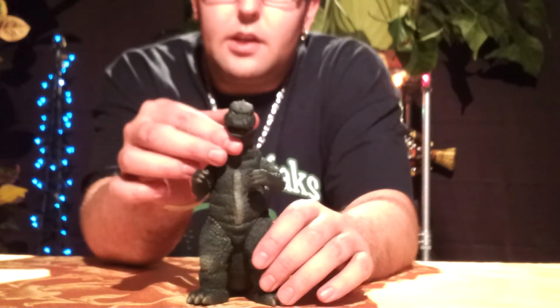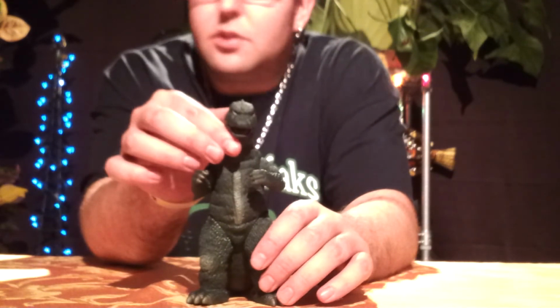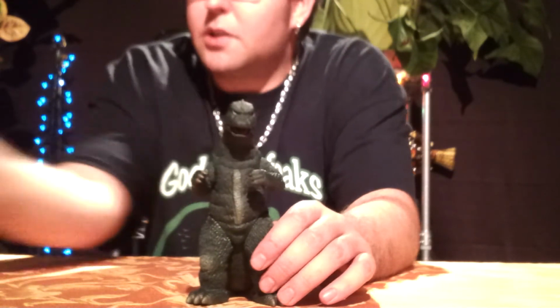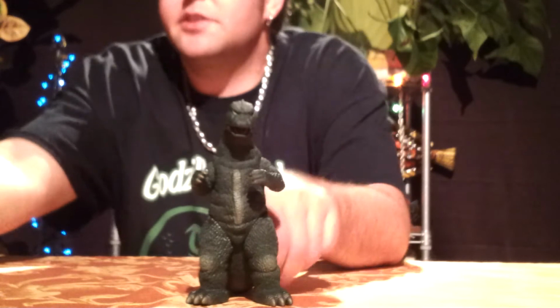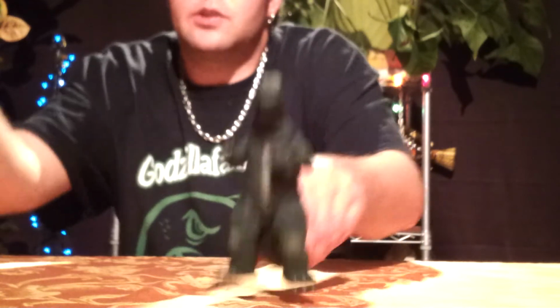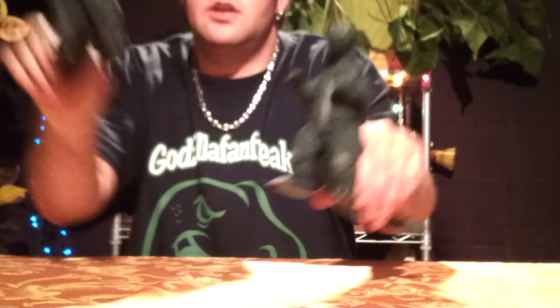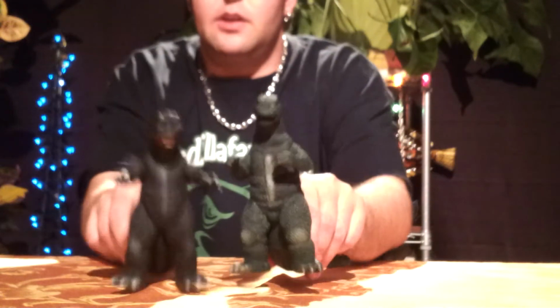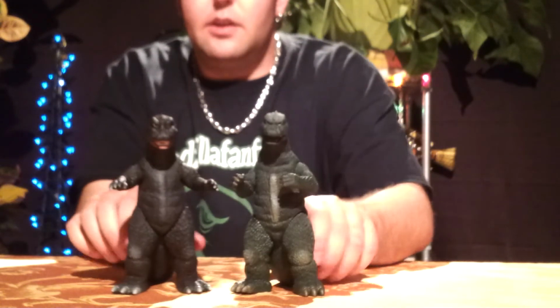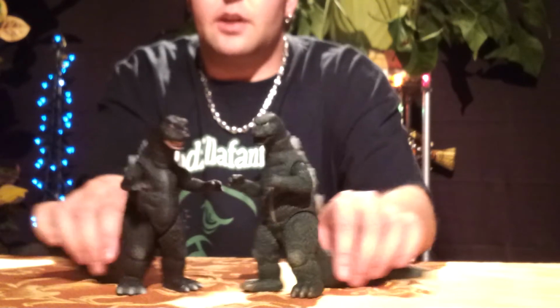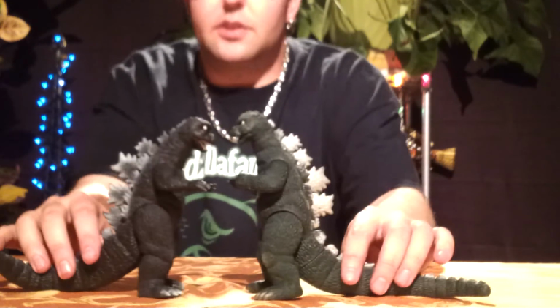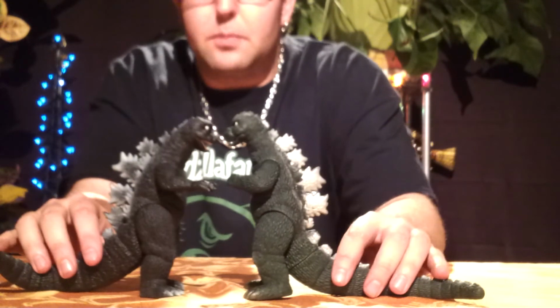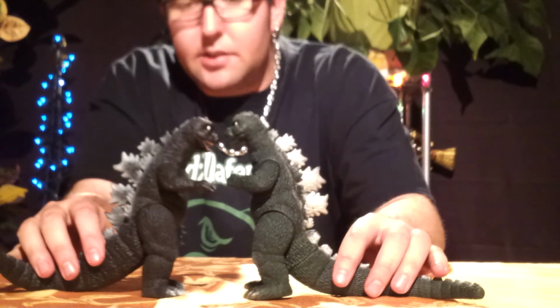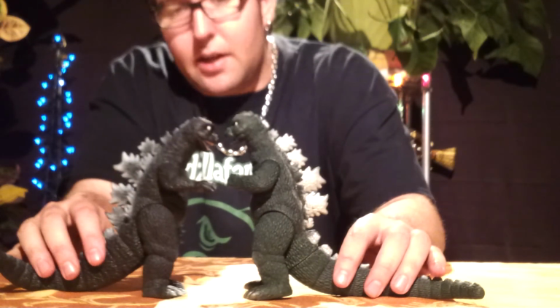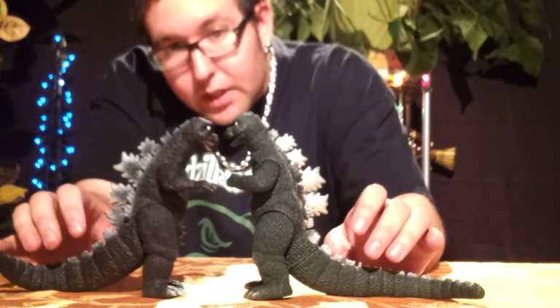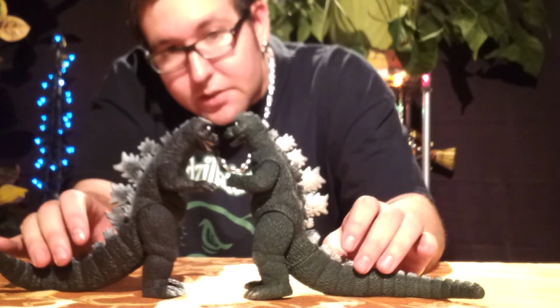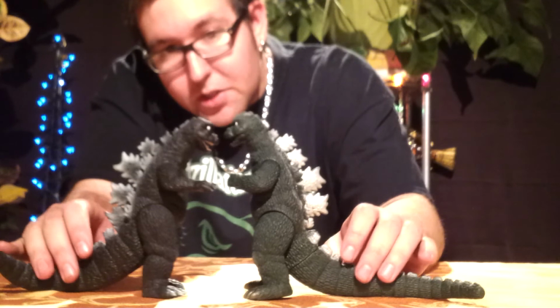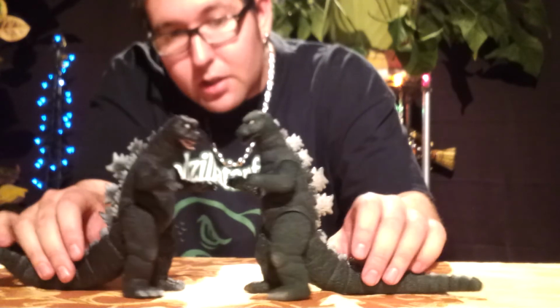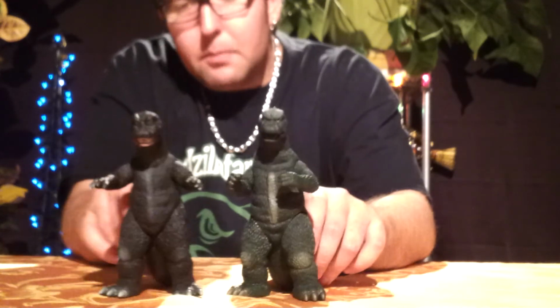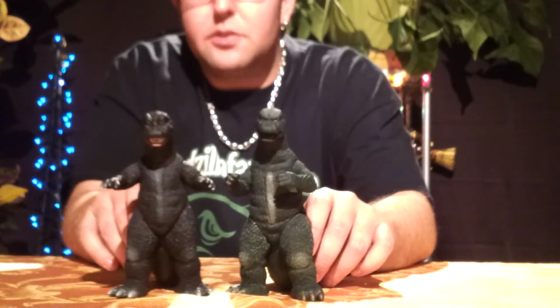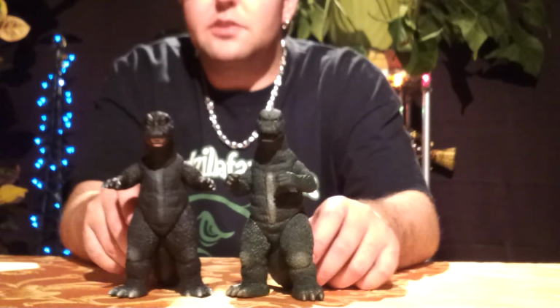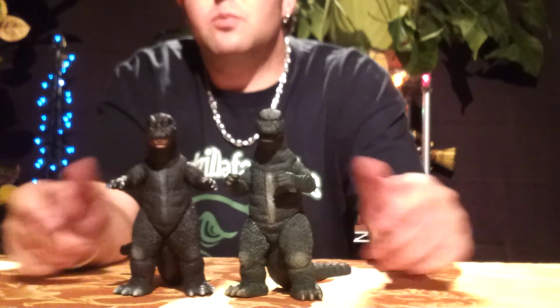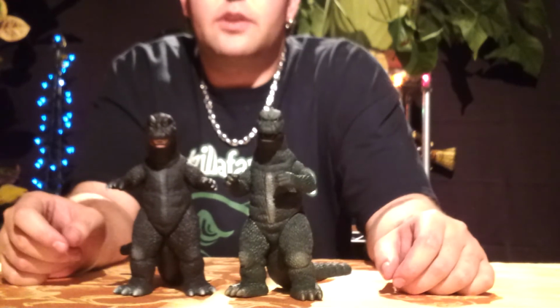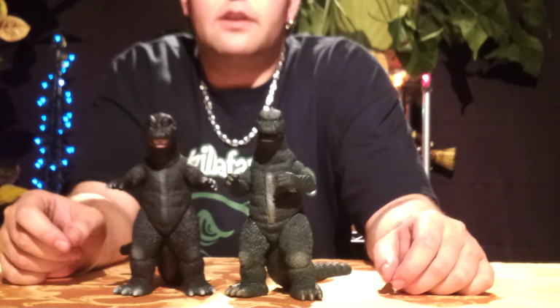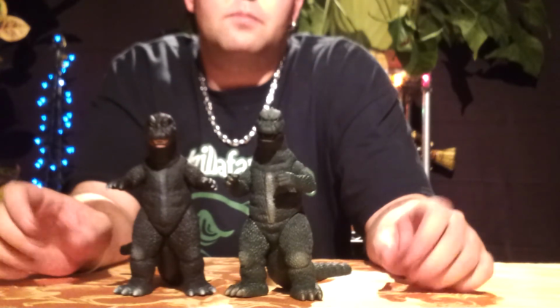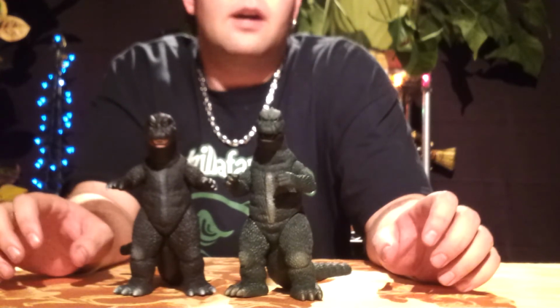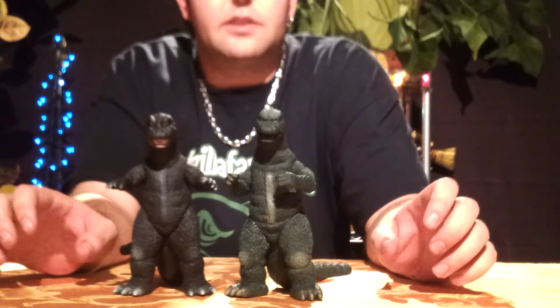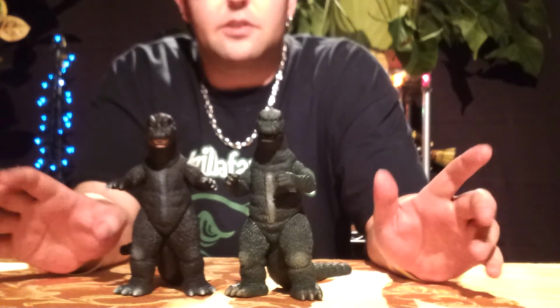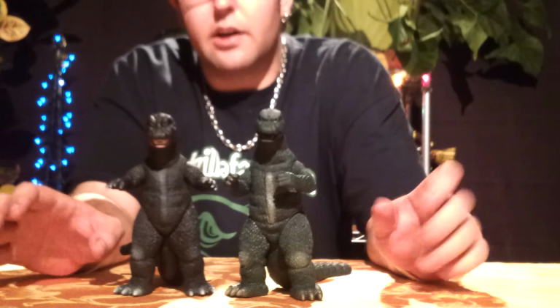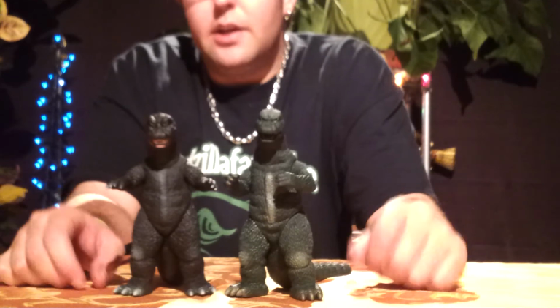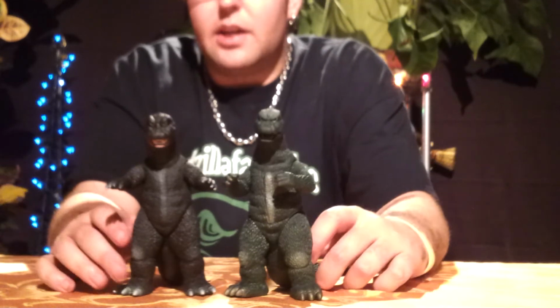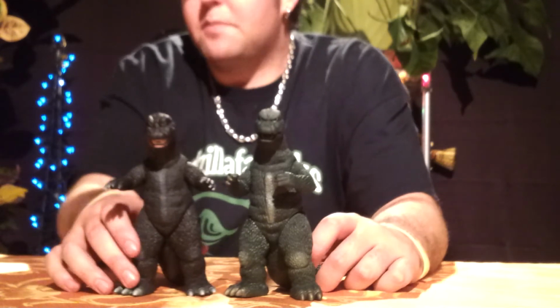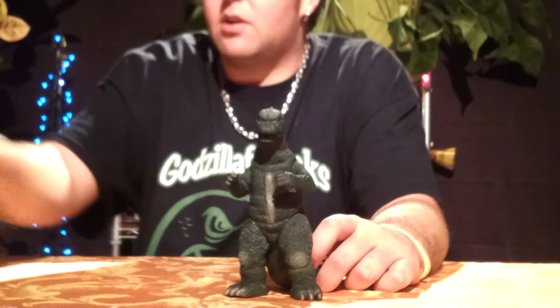Next, we'll move on to sizing. Sizing with this Purple Tag 68 — he is just a smidgen taller, but he will still size in well with anything from Bandai that is in the 6-inch scale, not a problem at all.